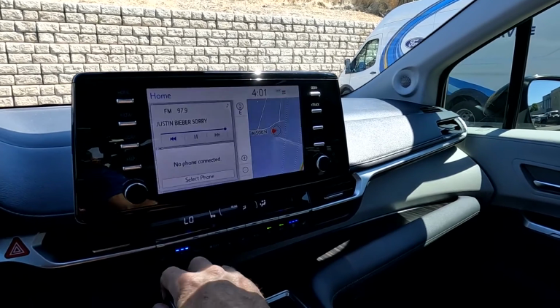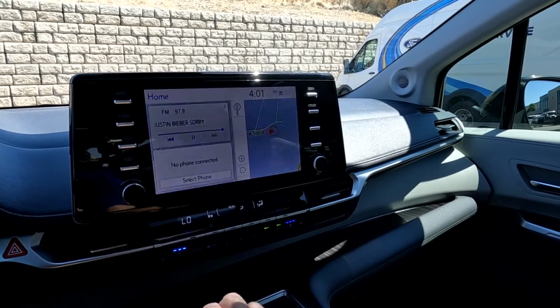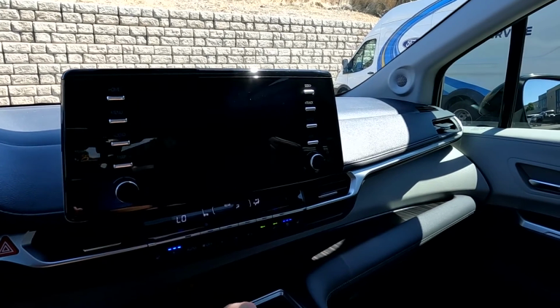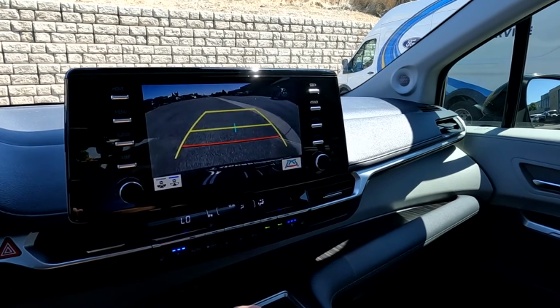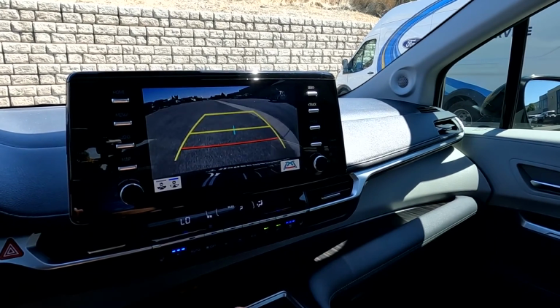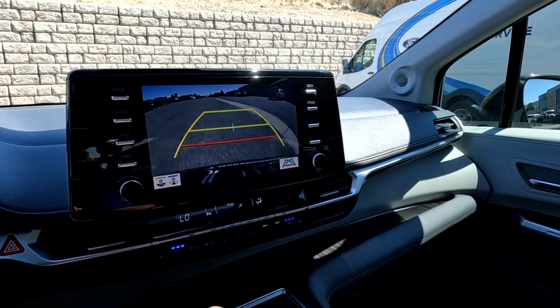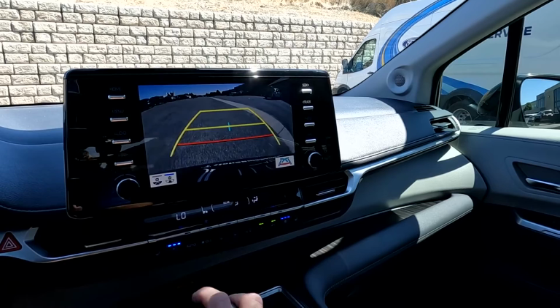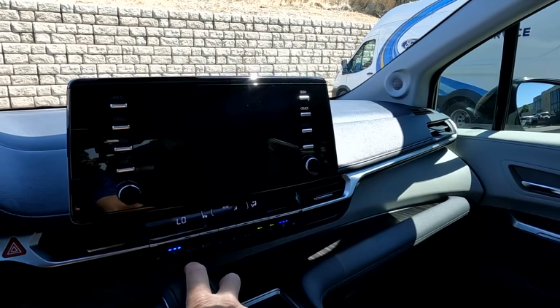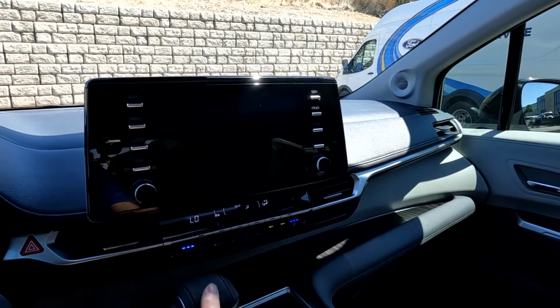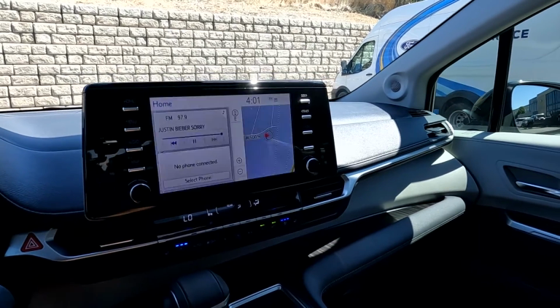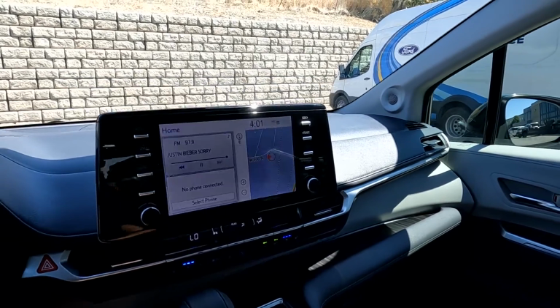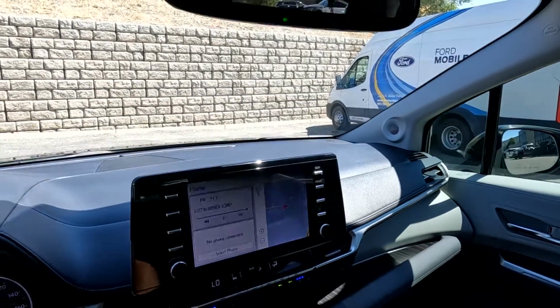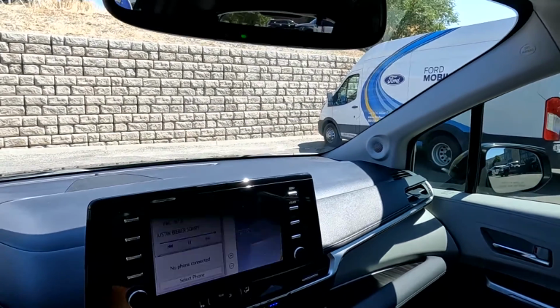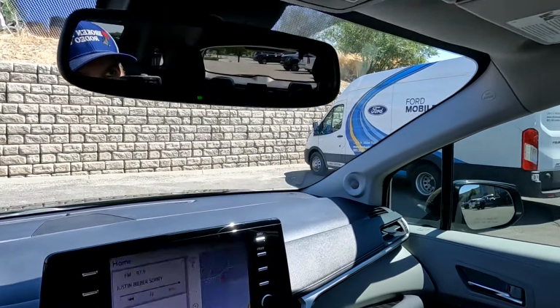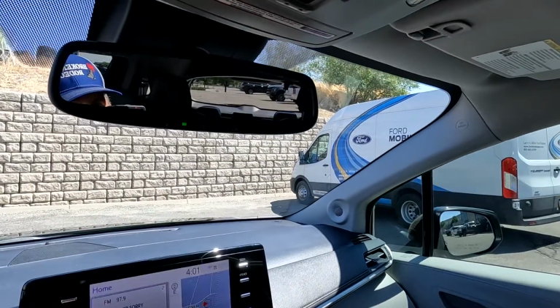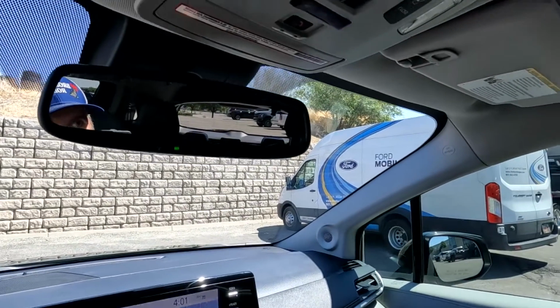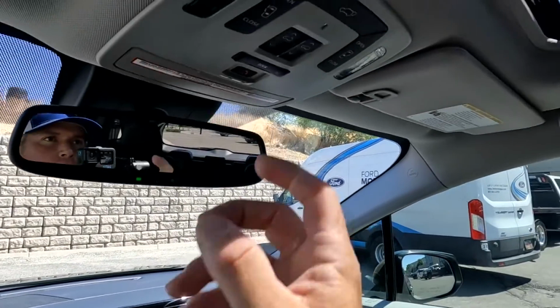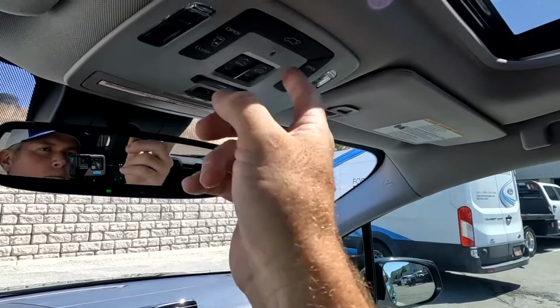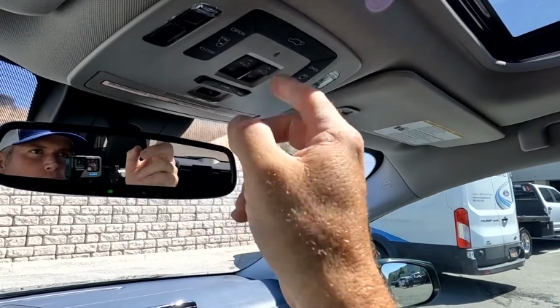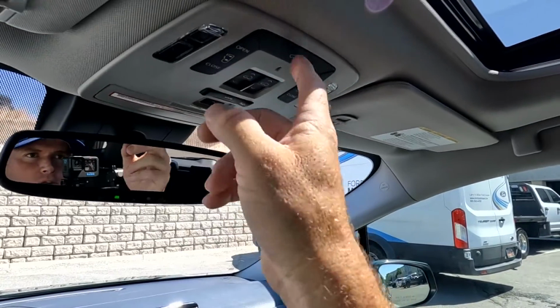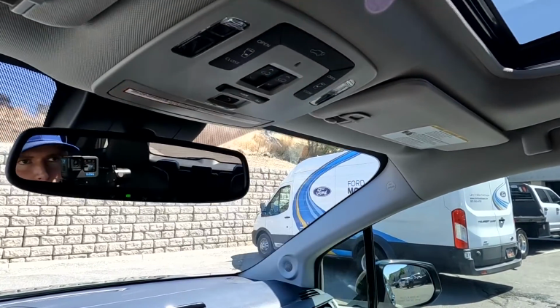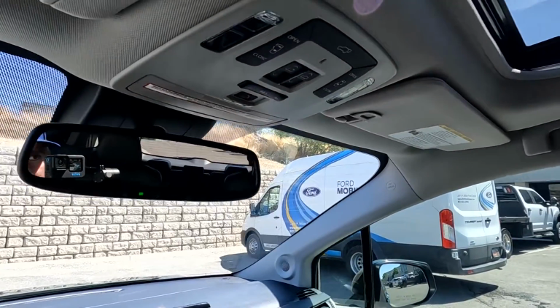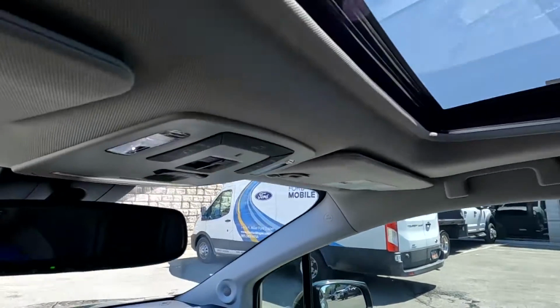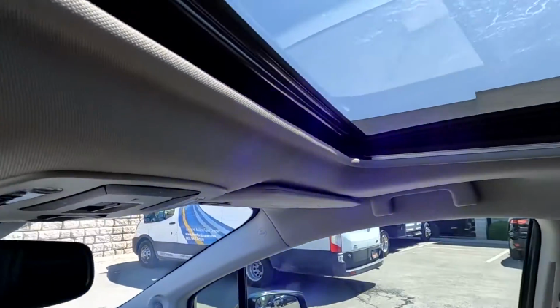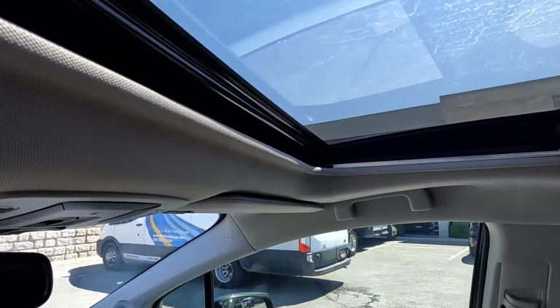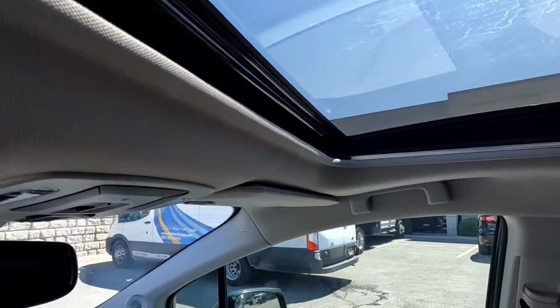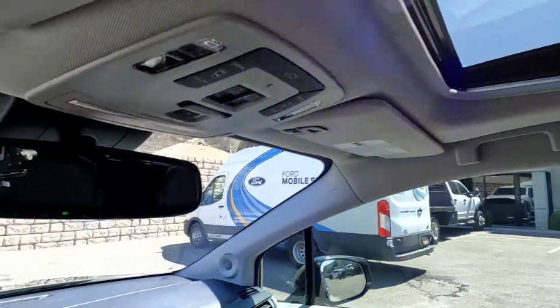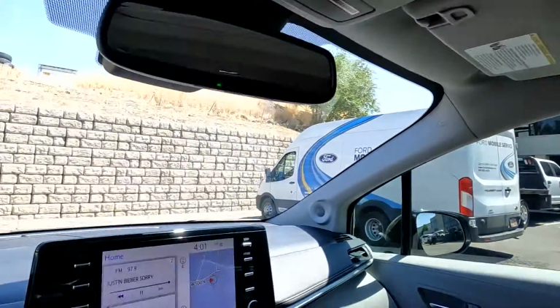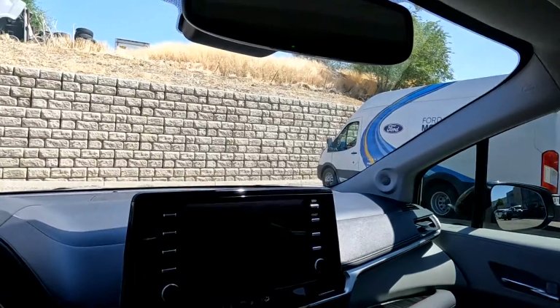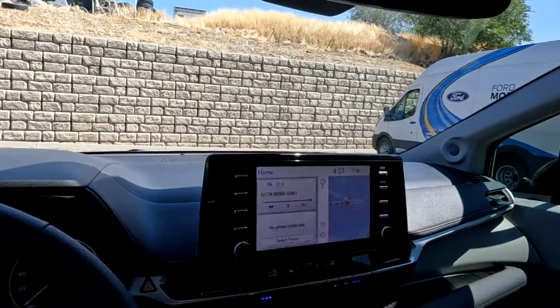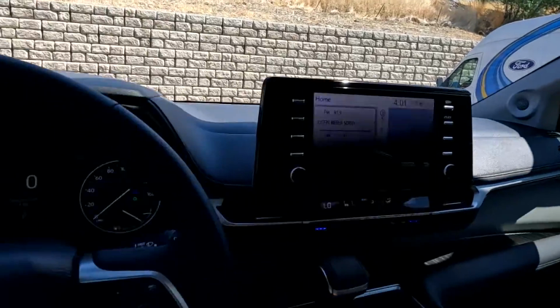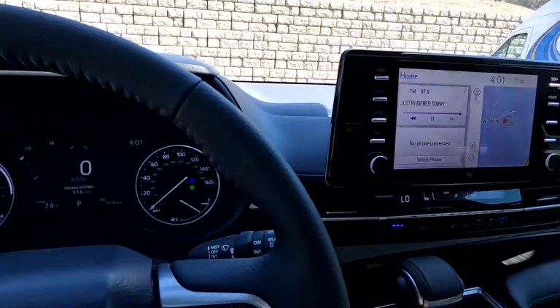There's your backup camera. As you come up here you're going to have your power doors, your power rear door, and then your controls for your sunroof. That about wraps it up for this Toyota on the interior.